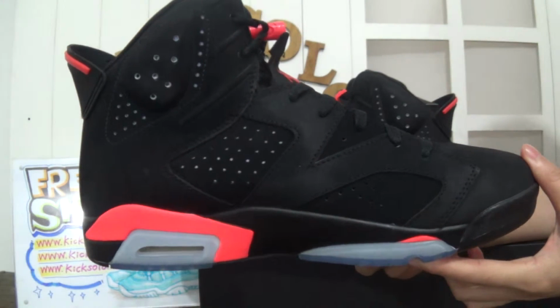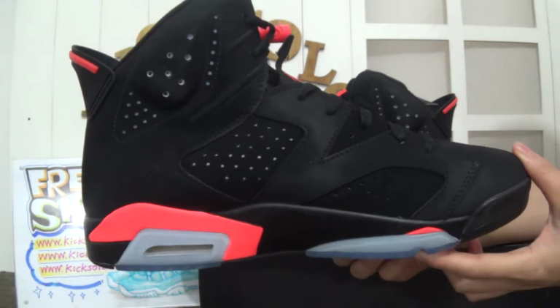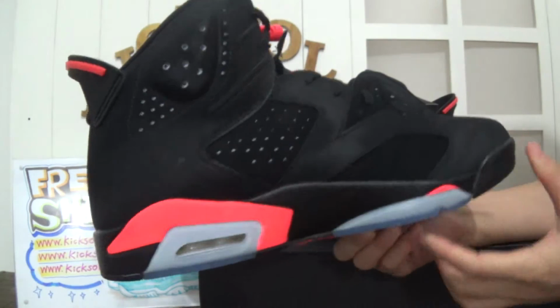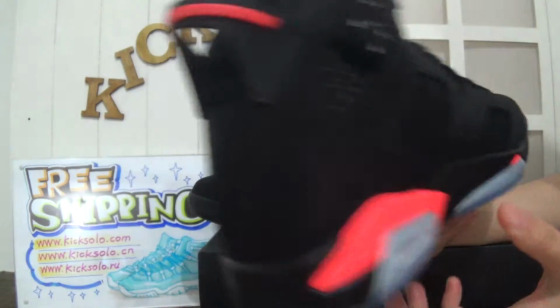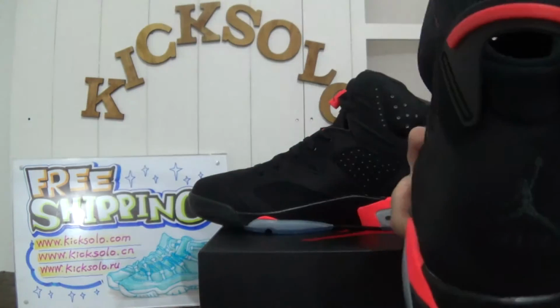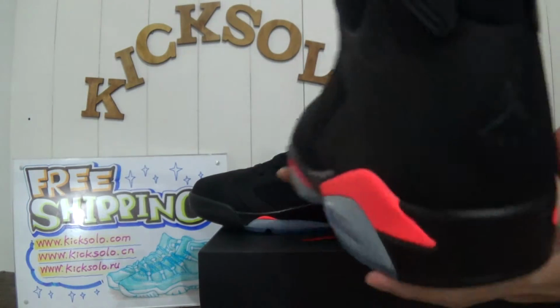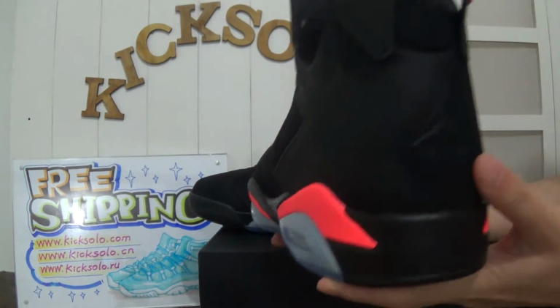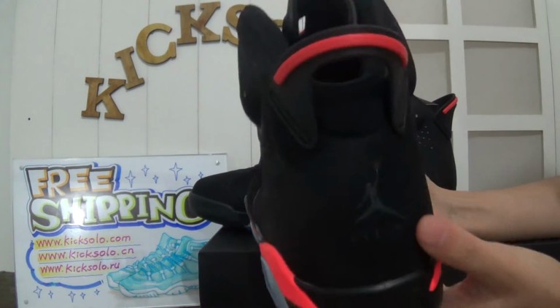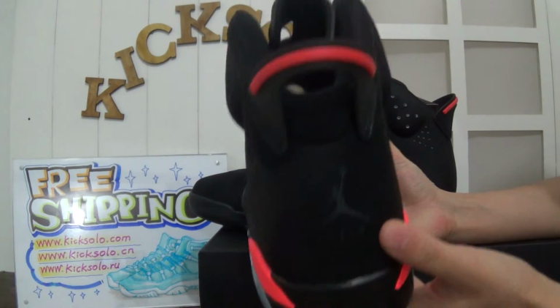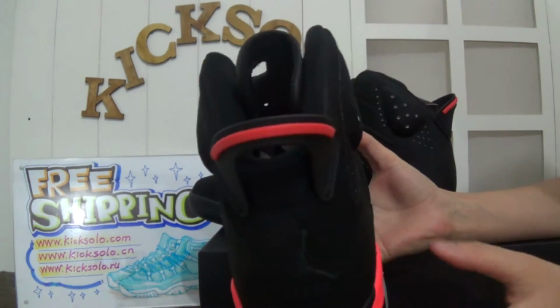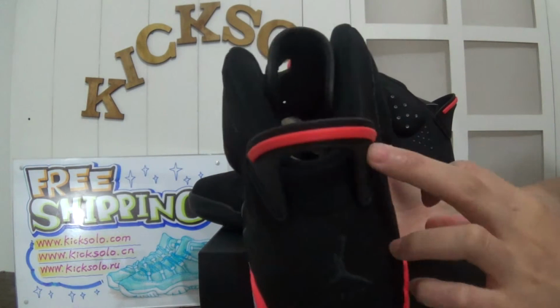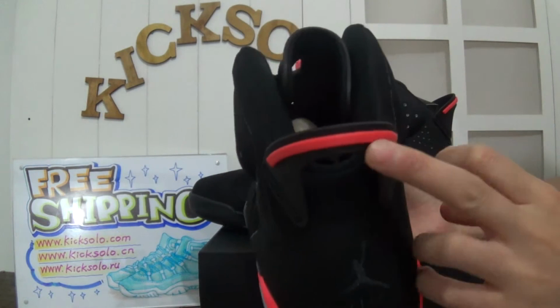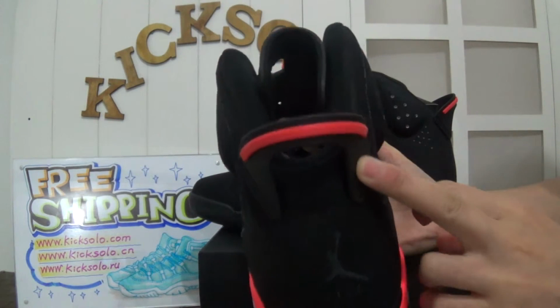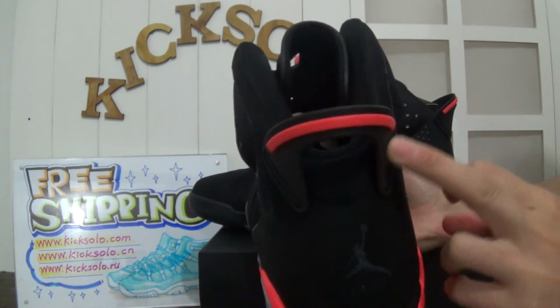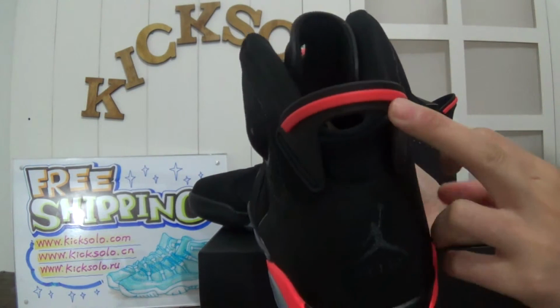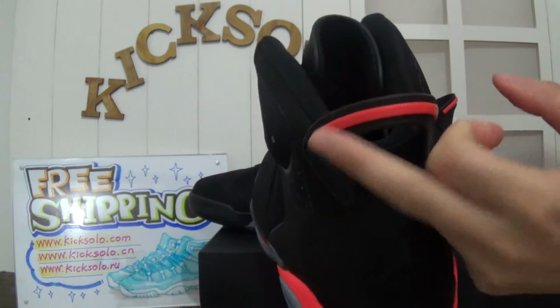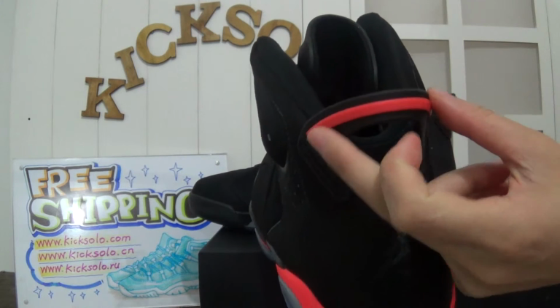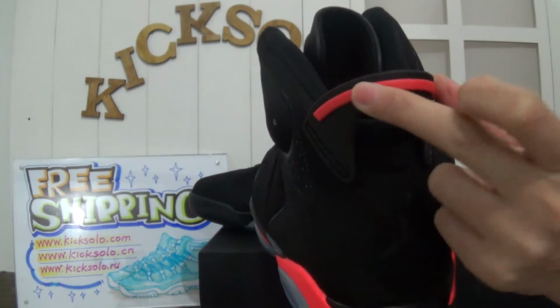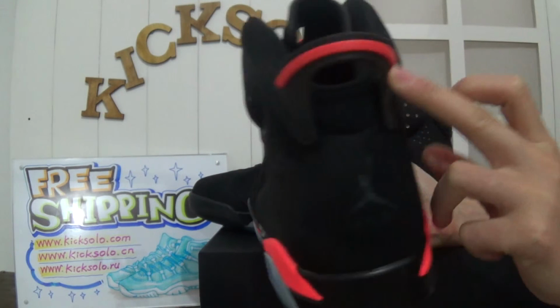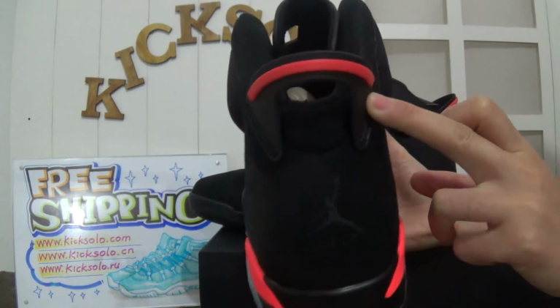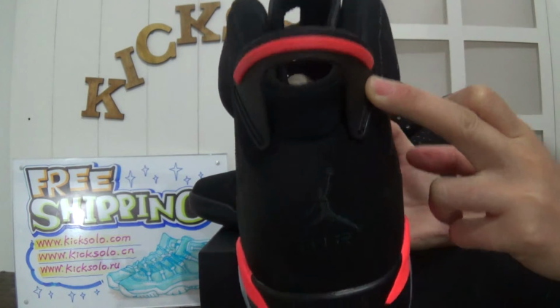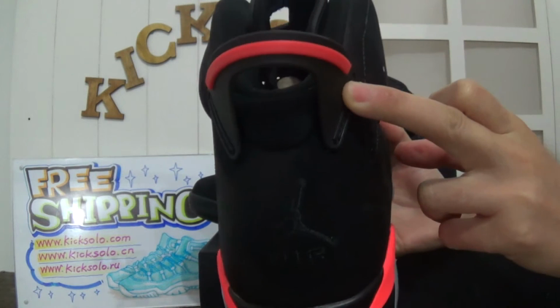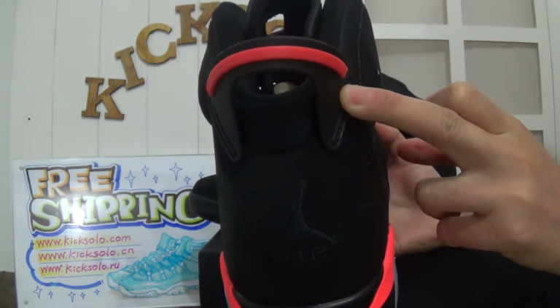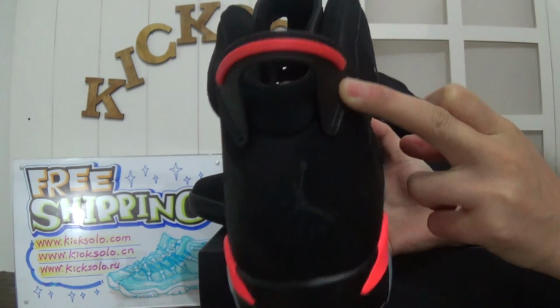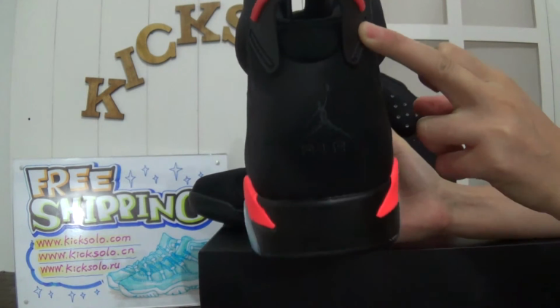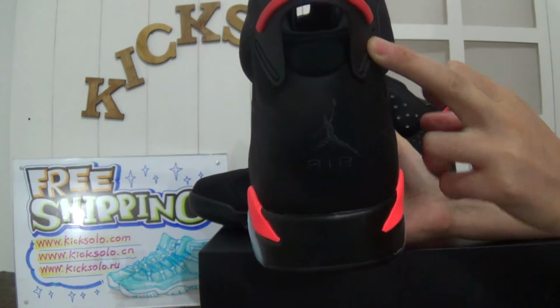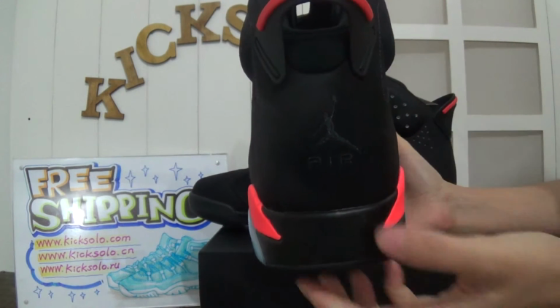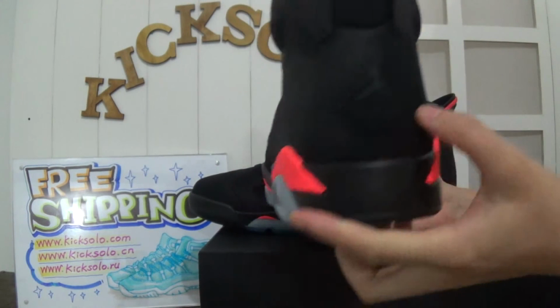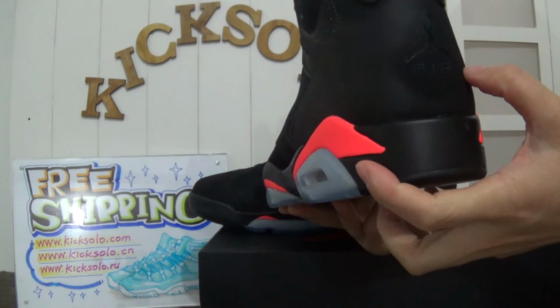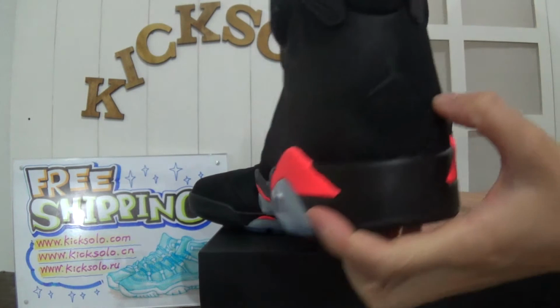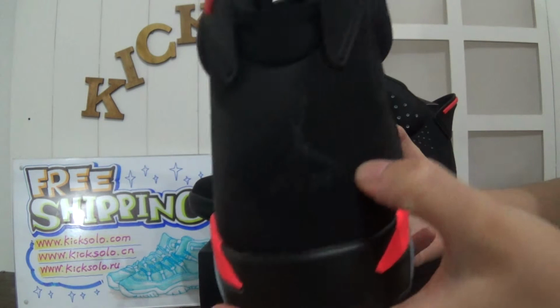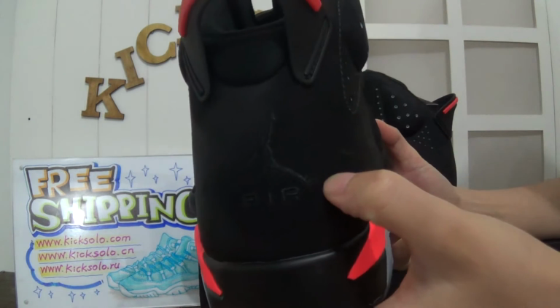Now check the shoe's back — the useful pull tab with the infrared liner. The pull tab. And check the Jumpman logo.